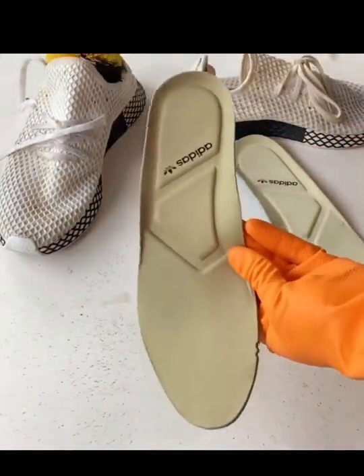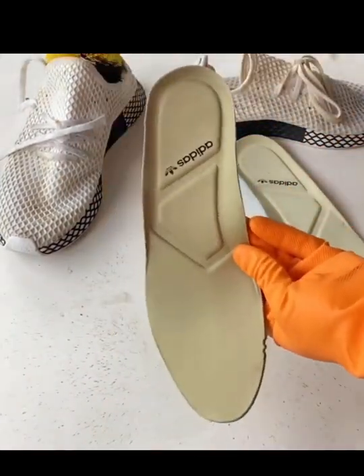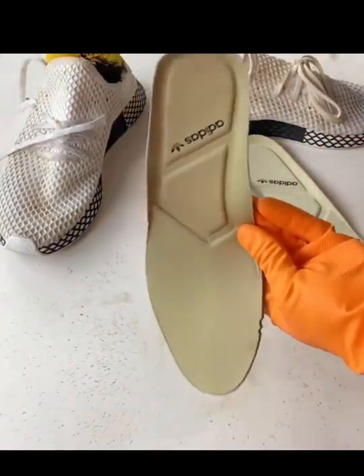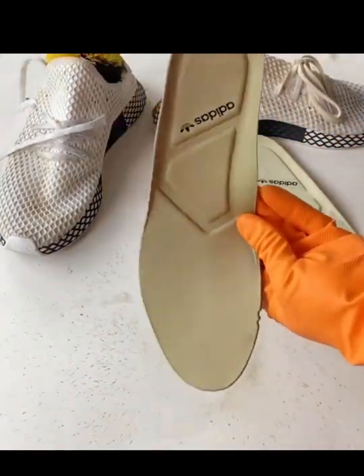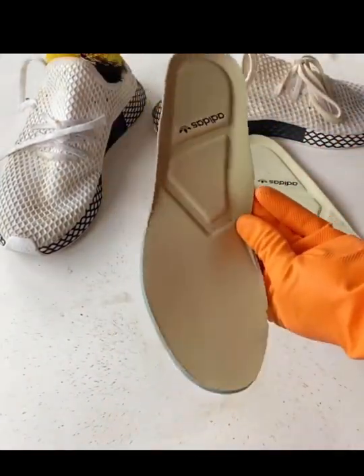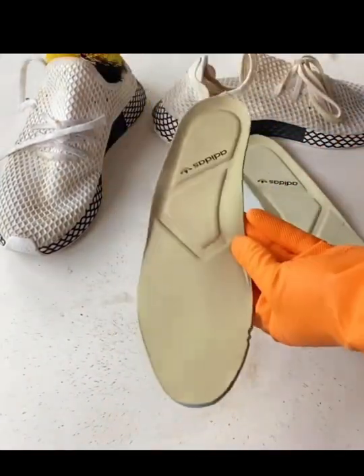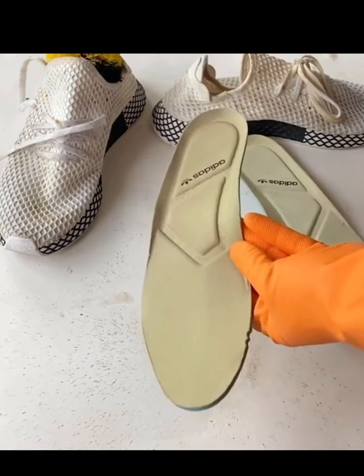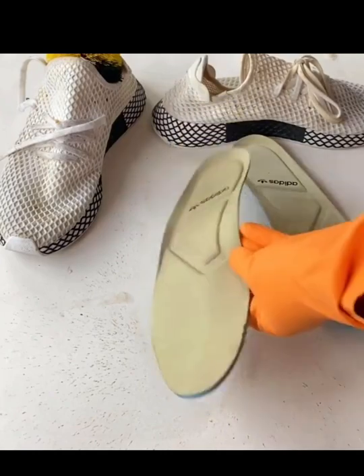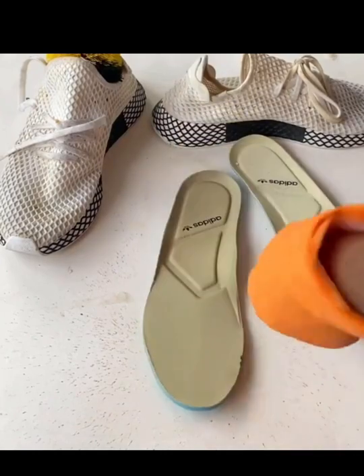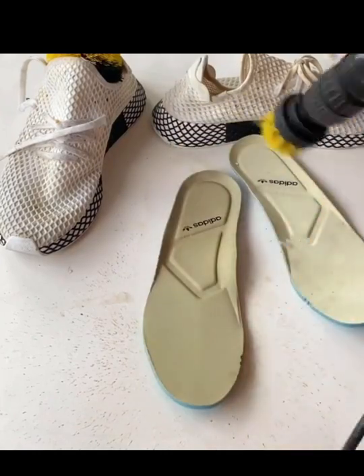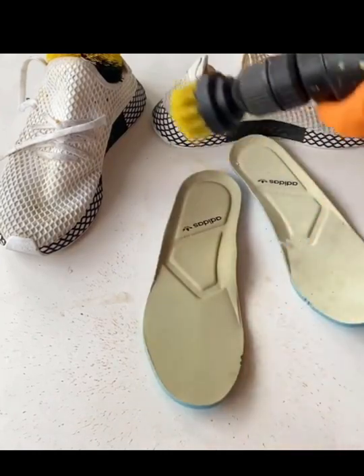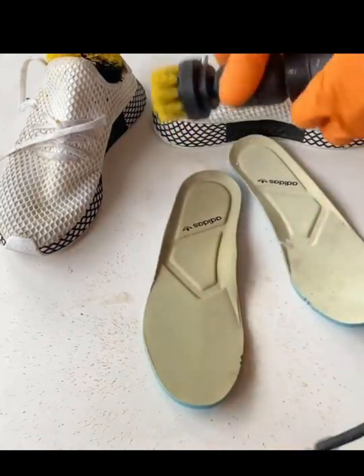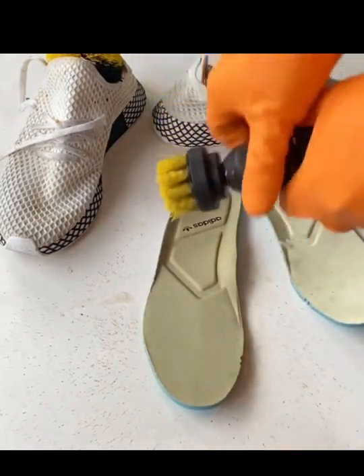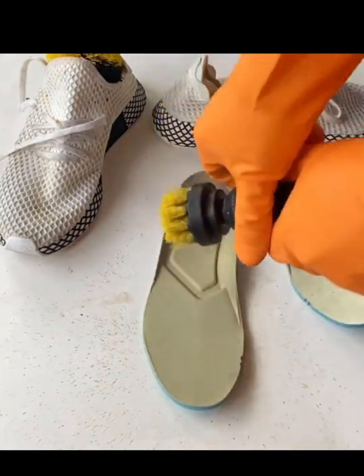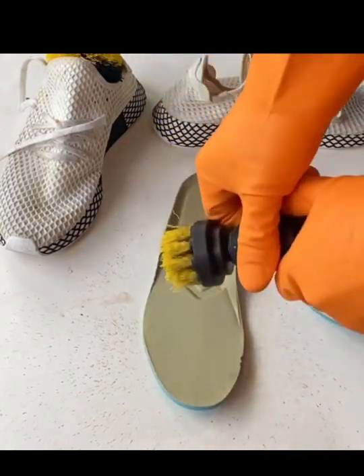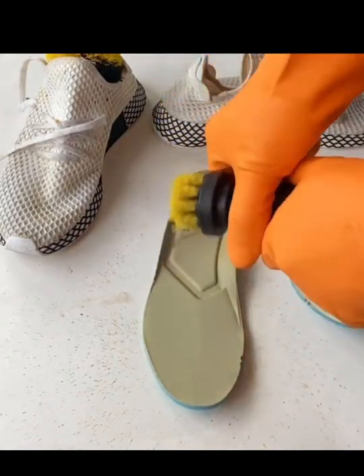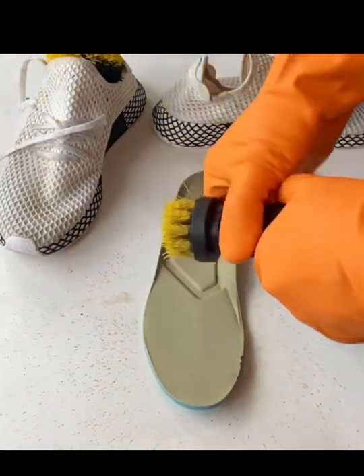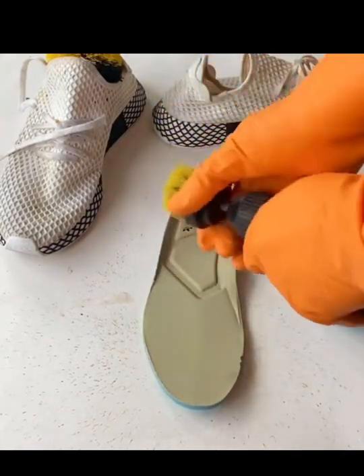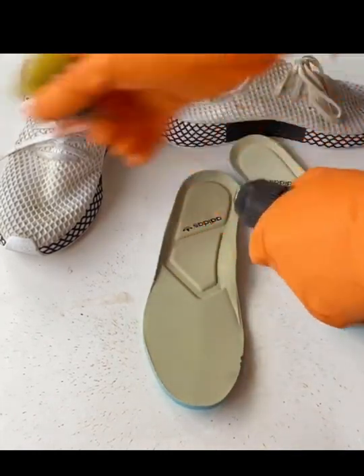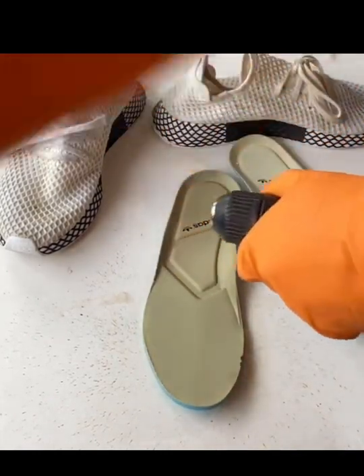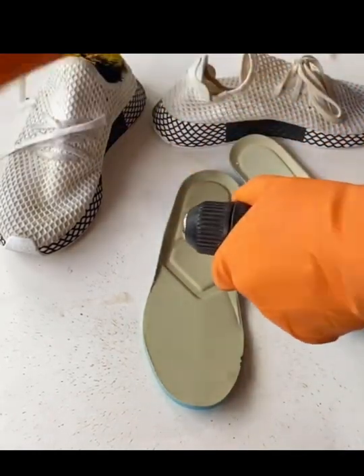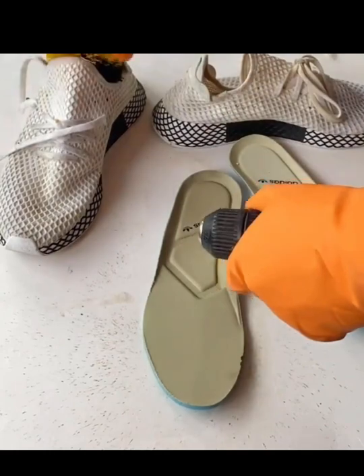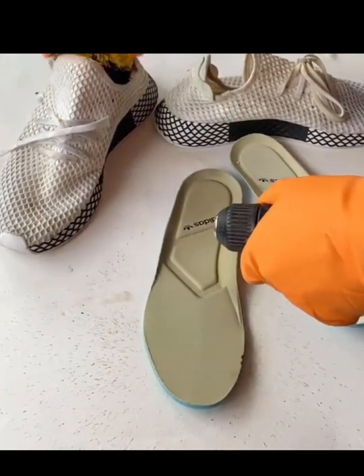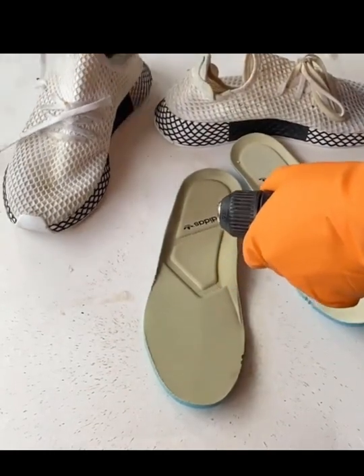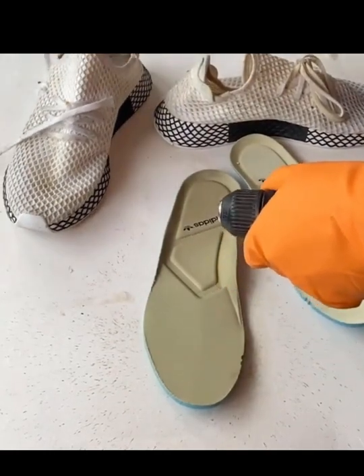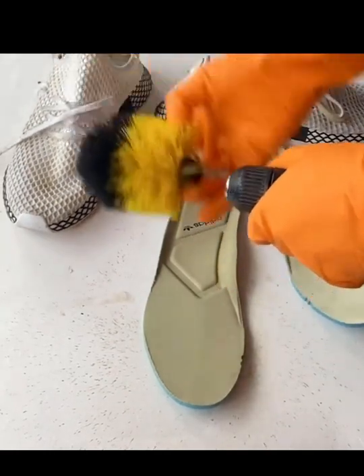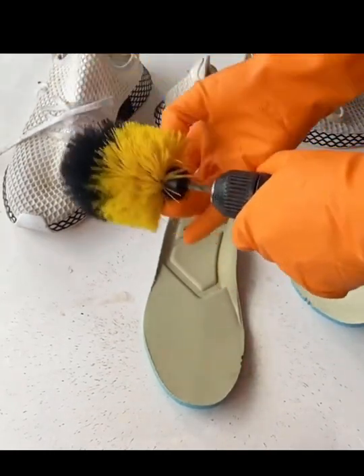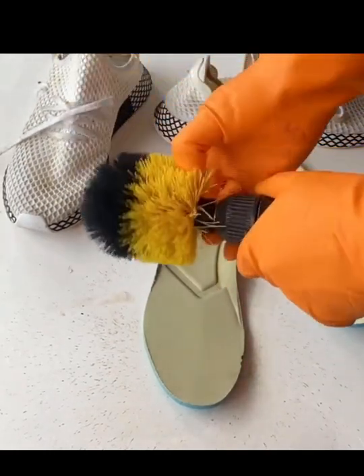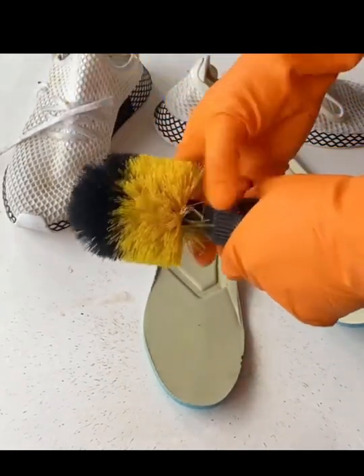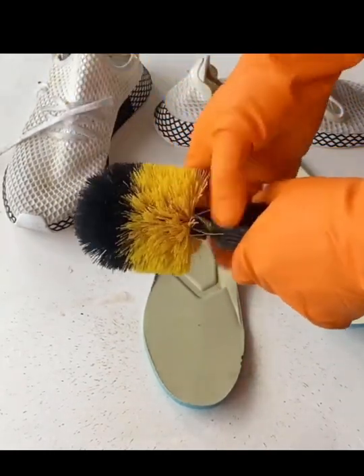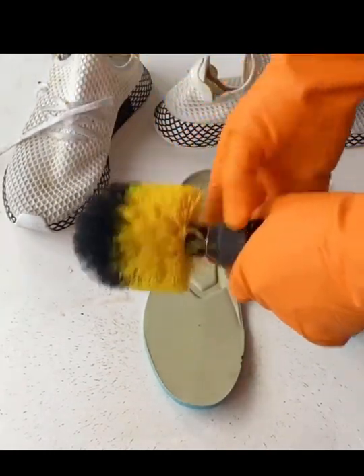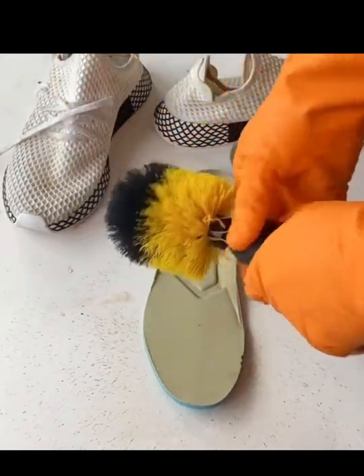You can see that's the insole we just cleaned, and now we're gonna switch over to clean the outside of the shoe, and also the interior.